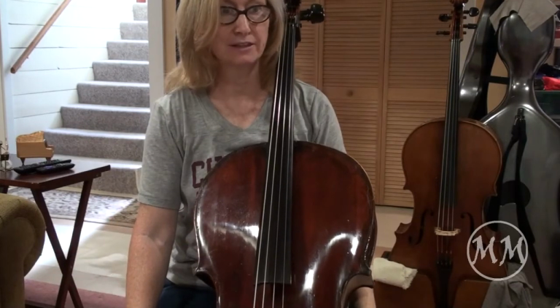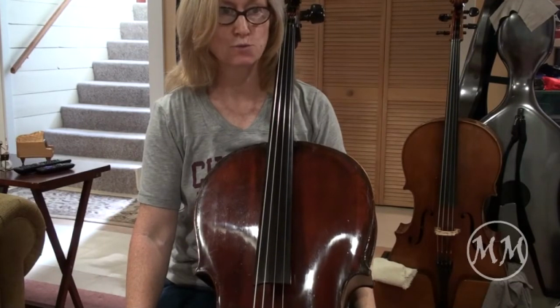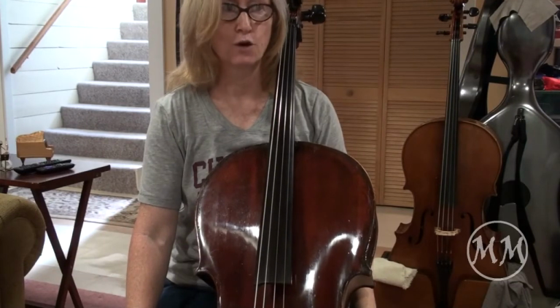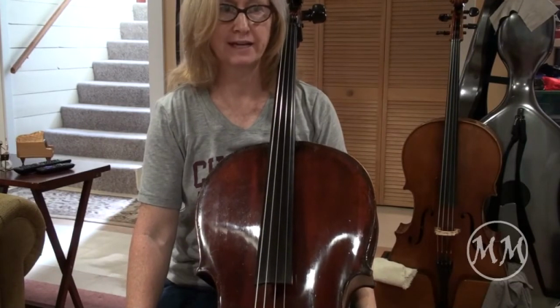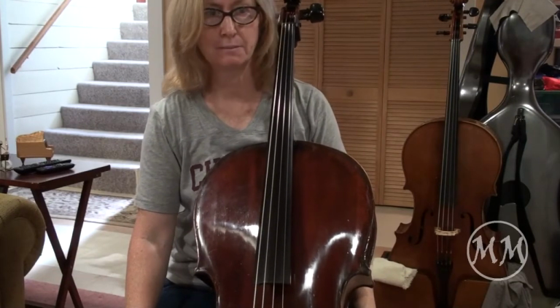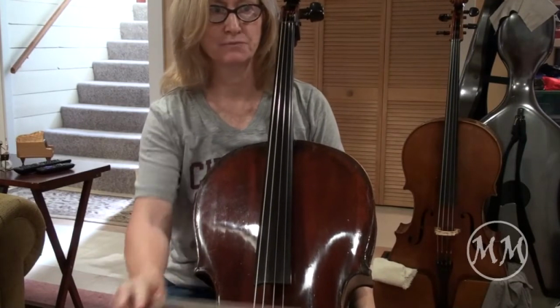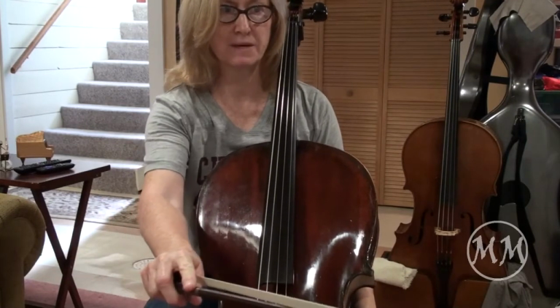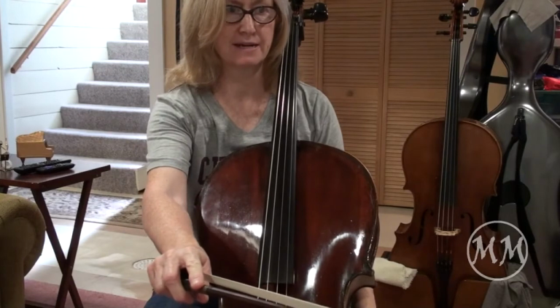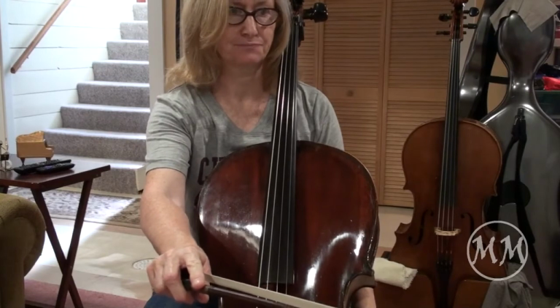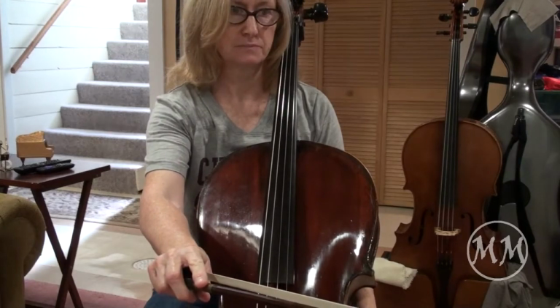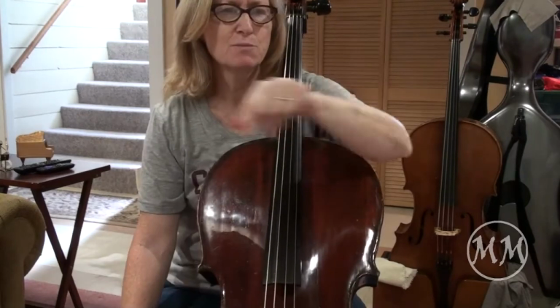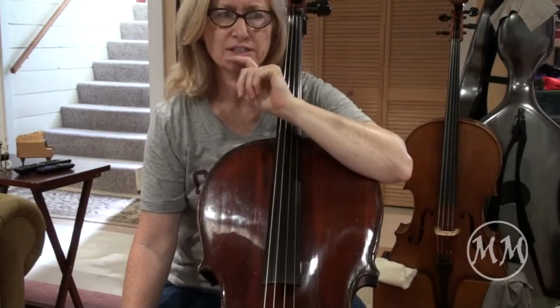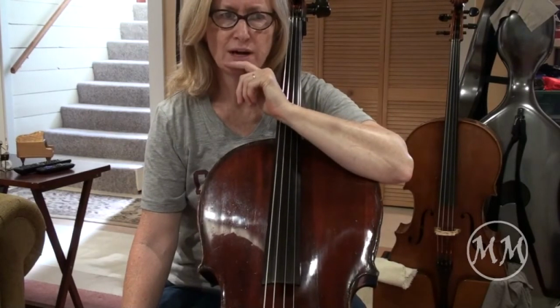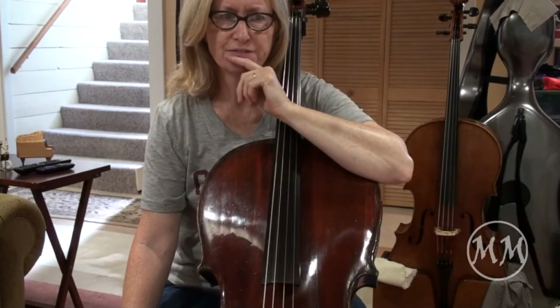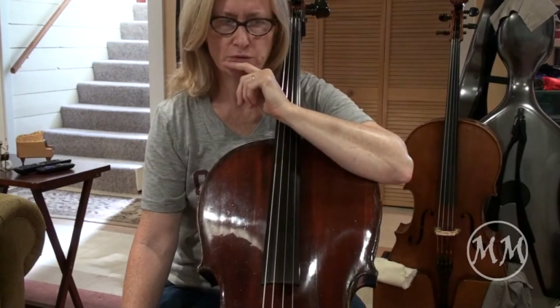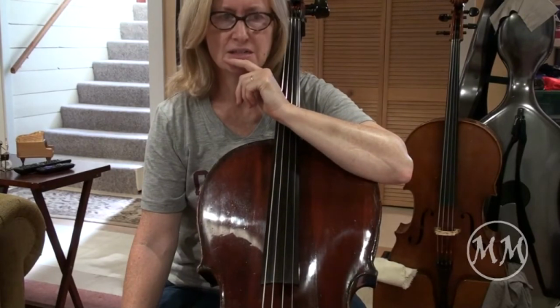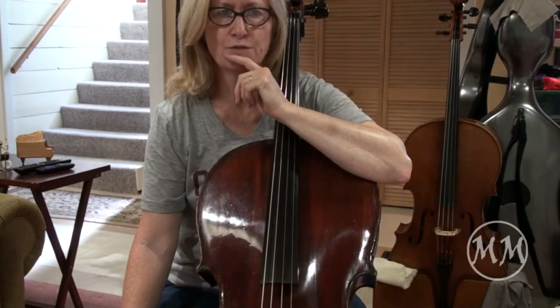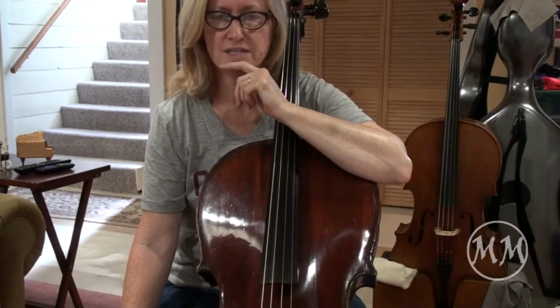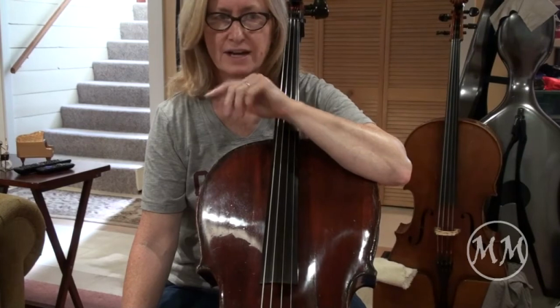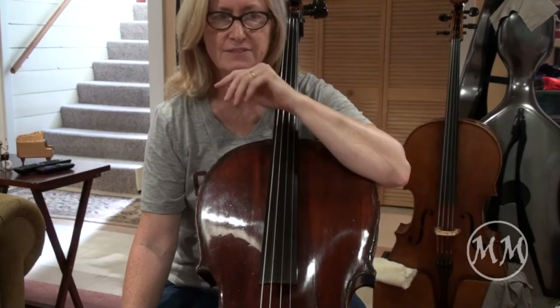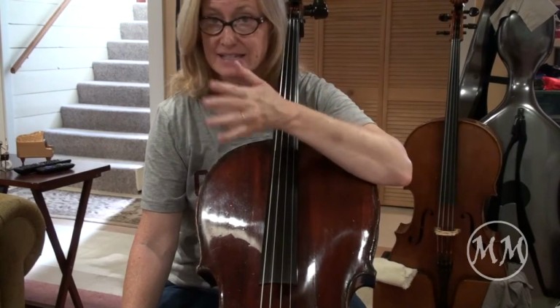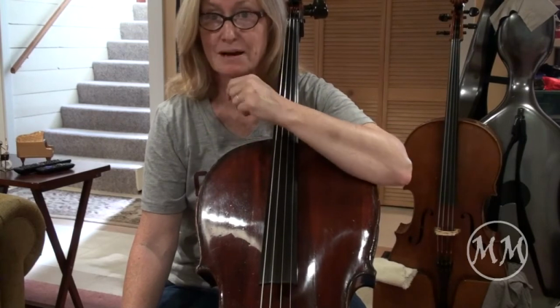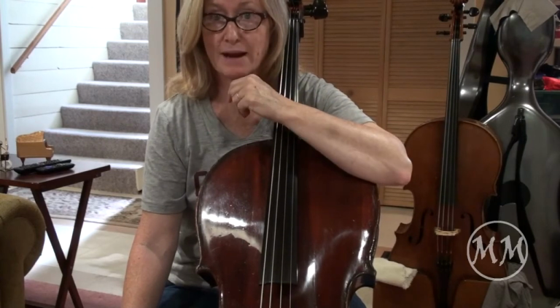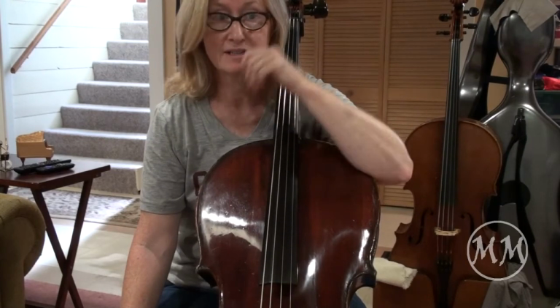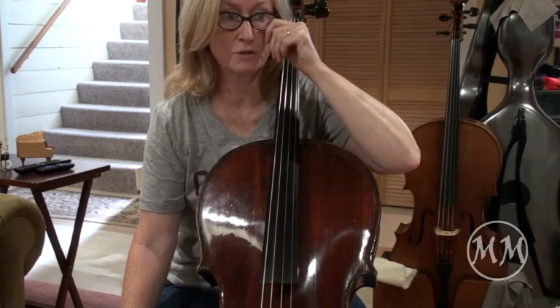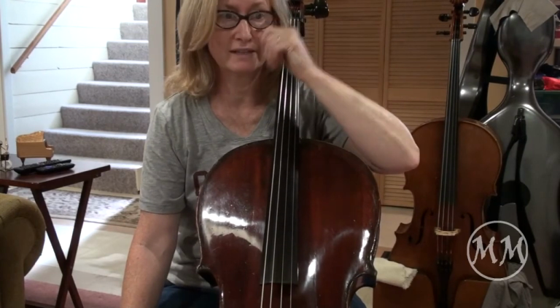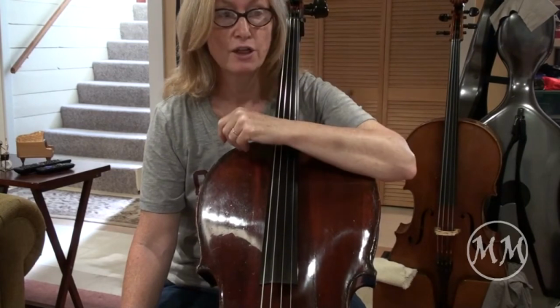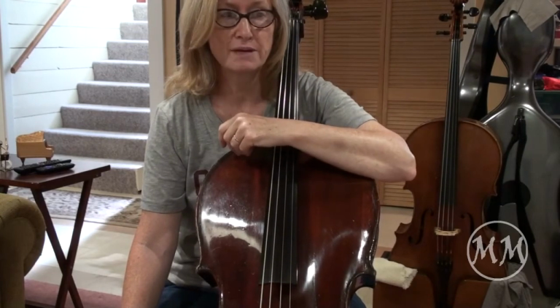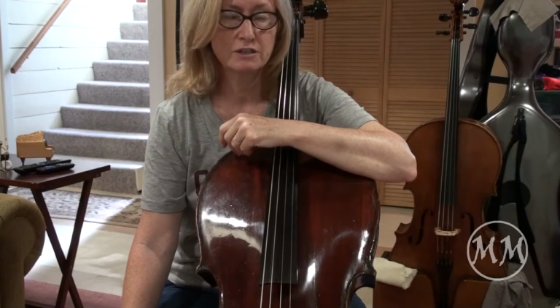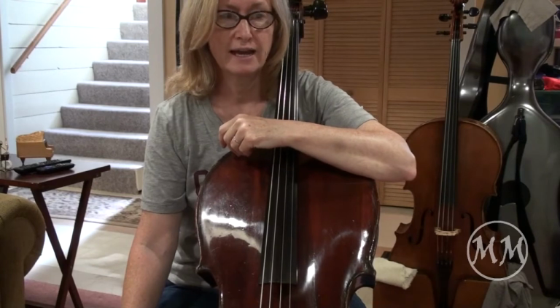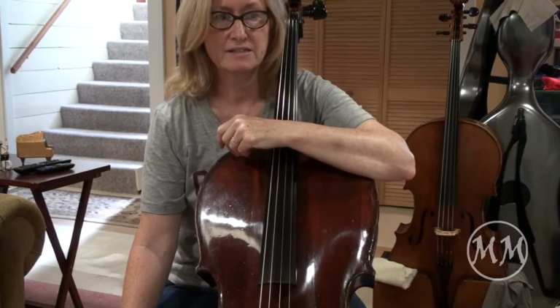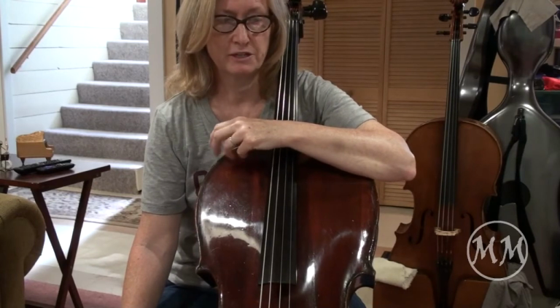All right, now the last one. Ring My Number. No repeat sign. You might want to write in the fingerings for the C string. I believe that it says that in my book, perhaps it says that in your book too, on the third measure and the seventh measure.